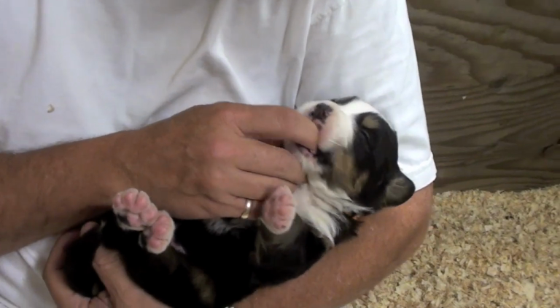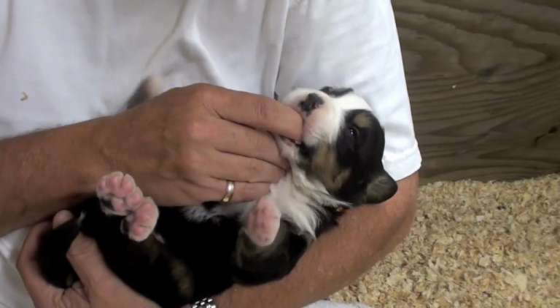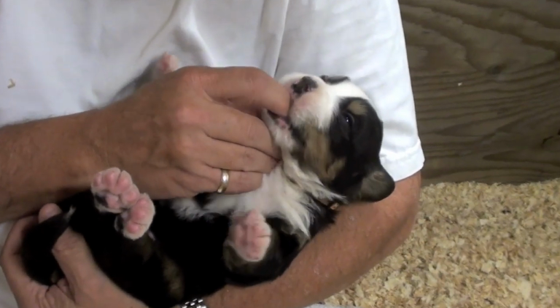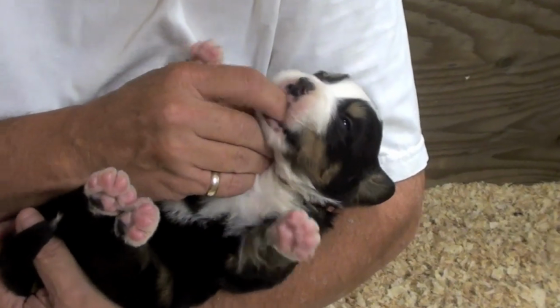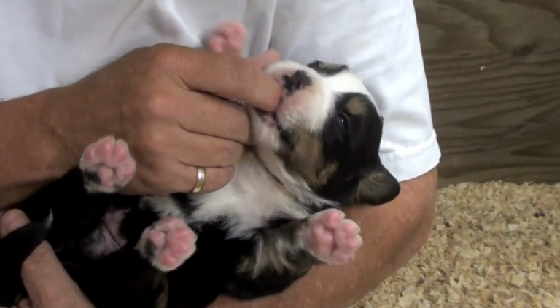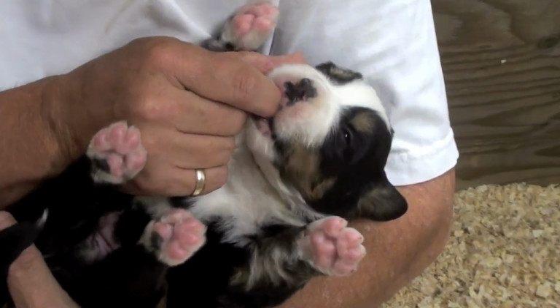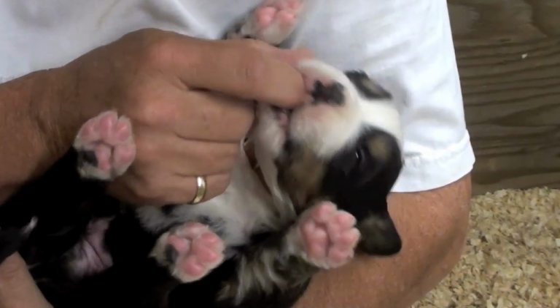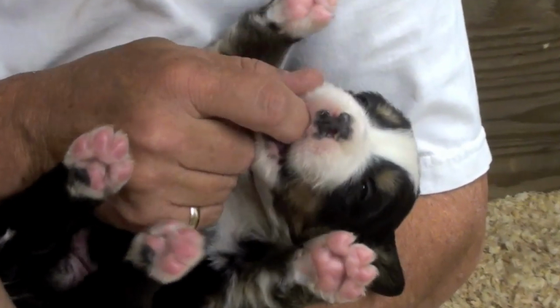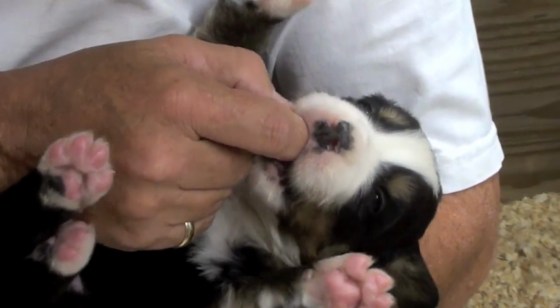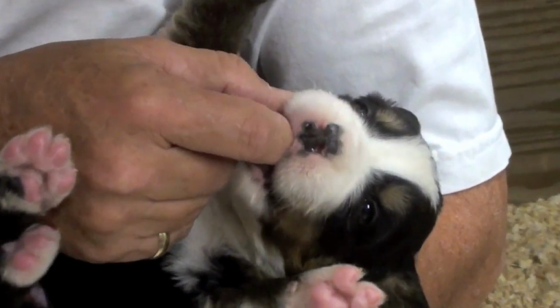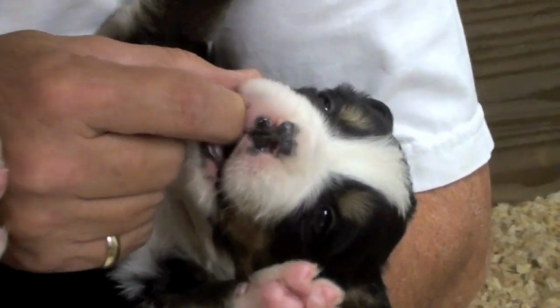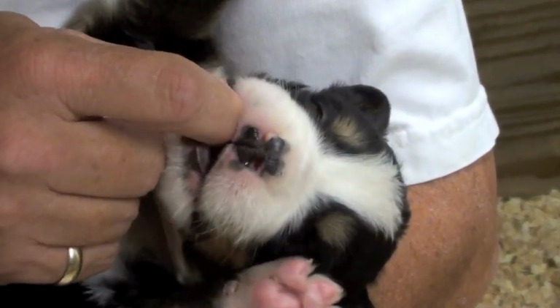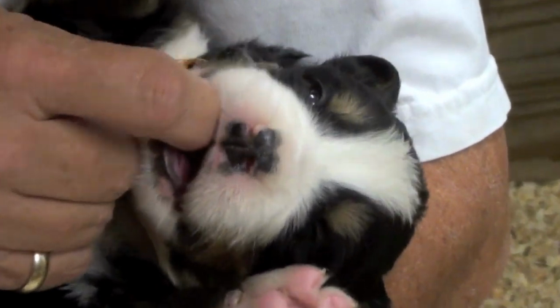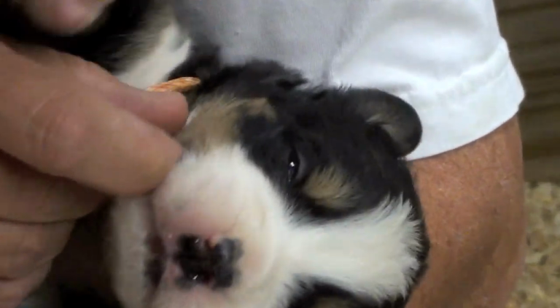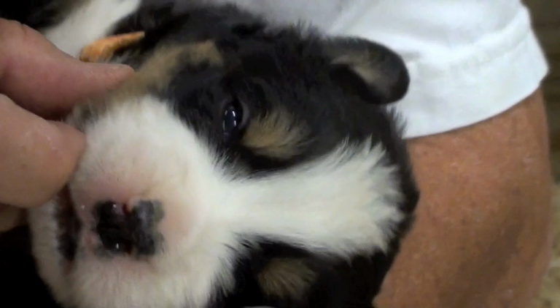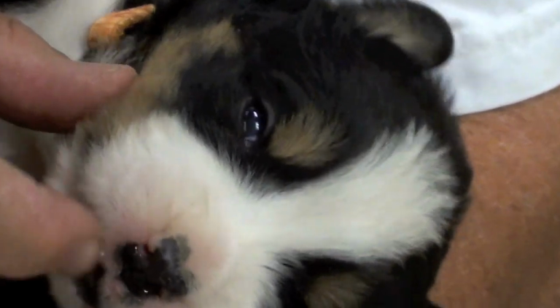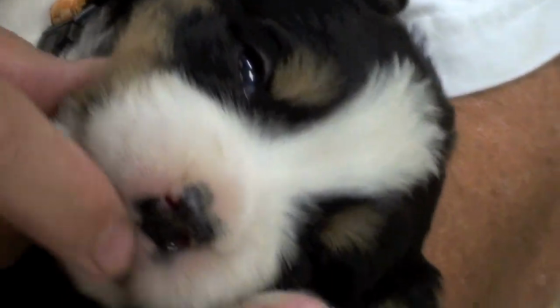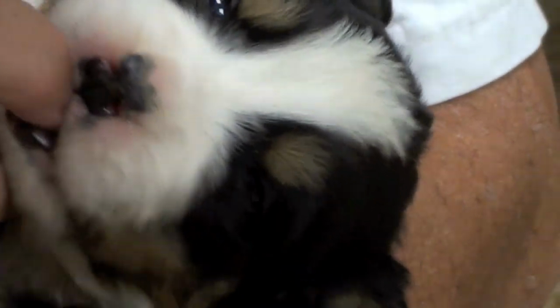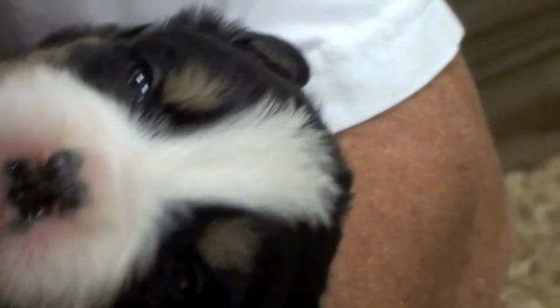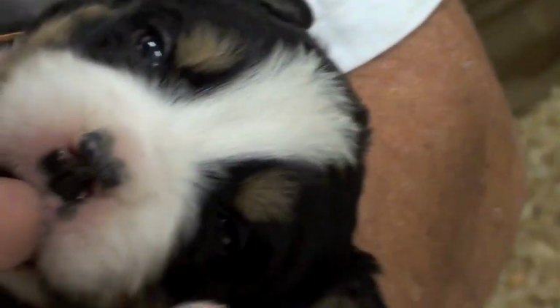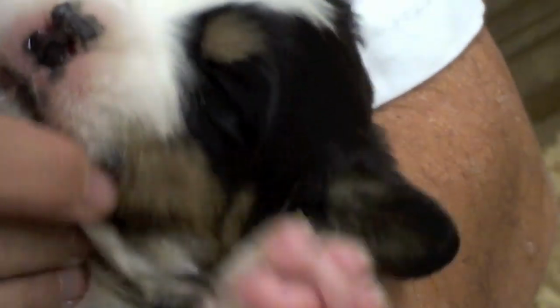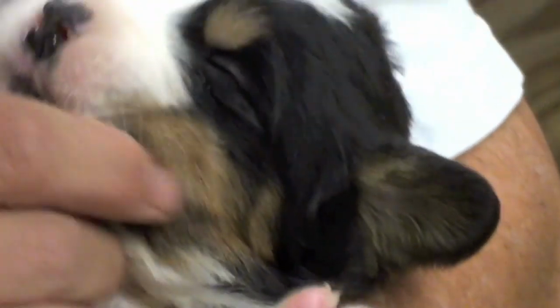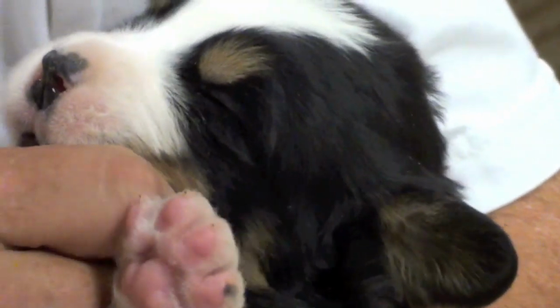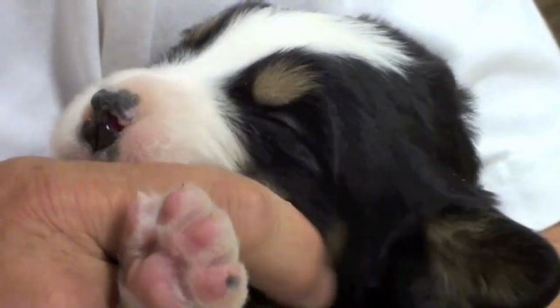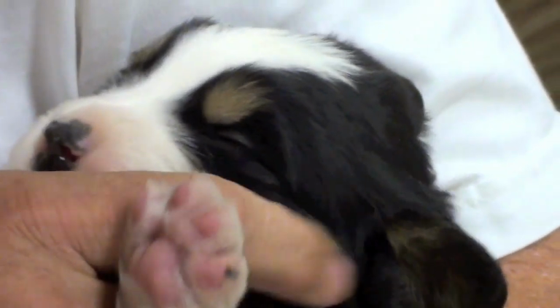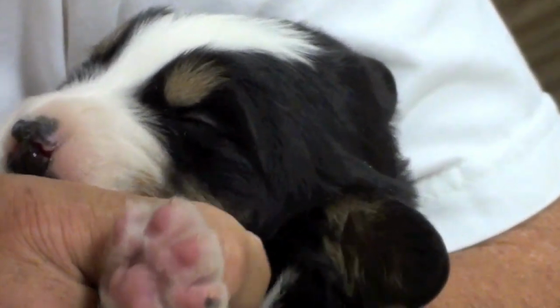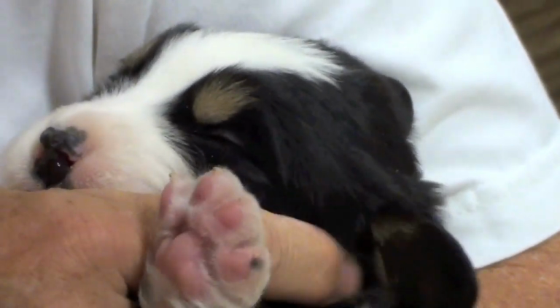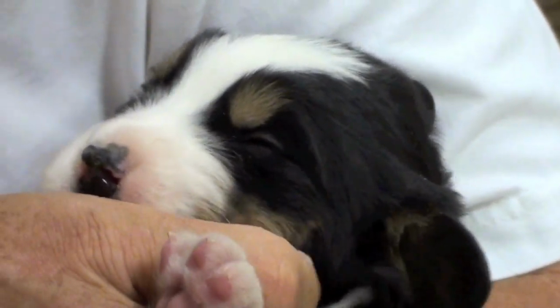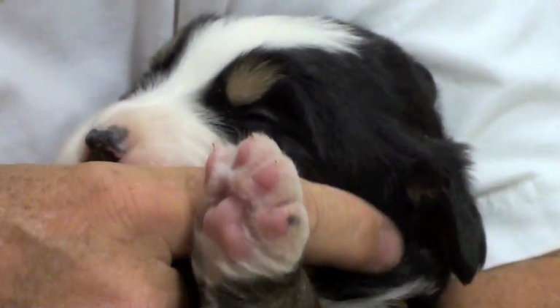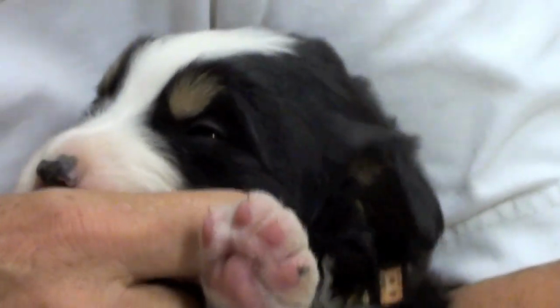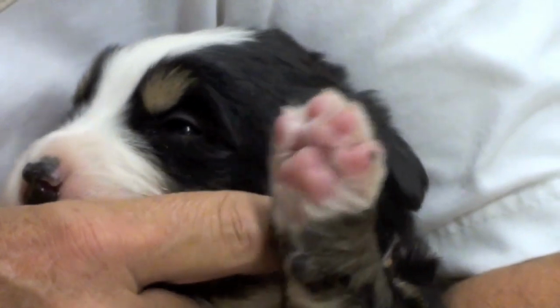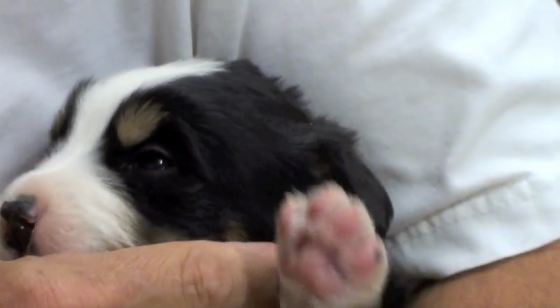Feel good right there on the gums? Oh yeah, feels good. Oh Mickey, how you doing there, buddy? Oh yeah — the tongue comes out even on that one. That right there feels so good that tongue has to come out.